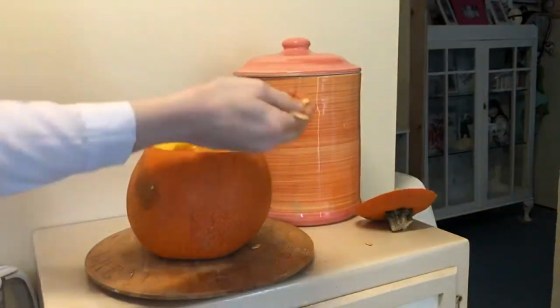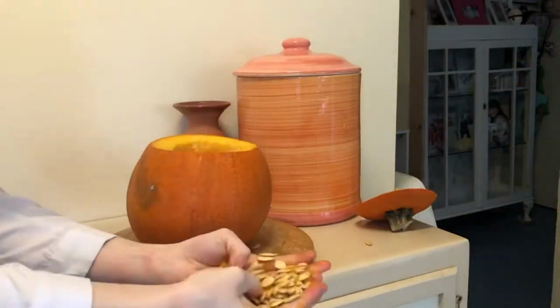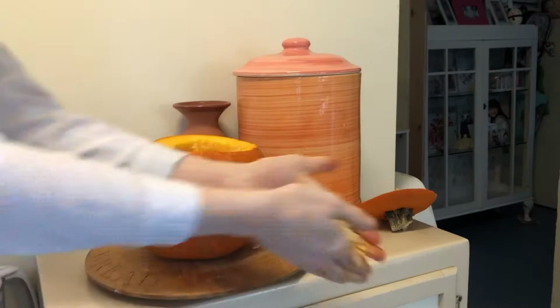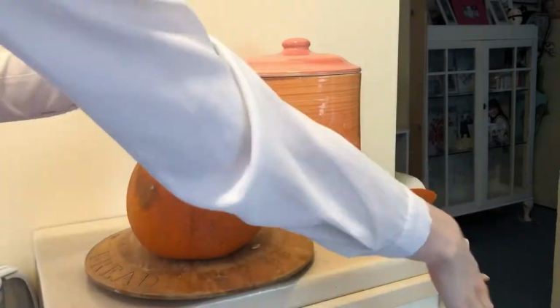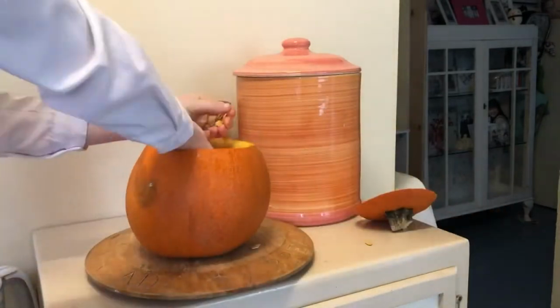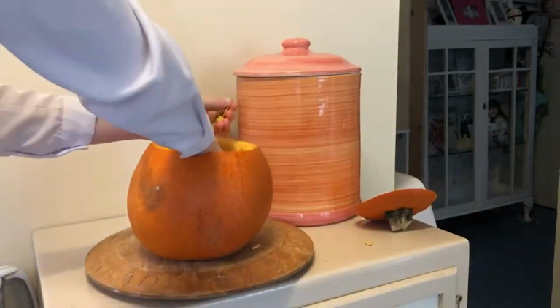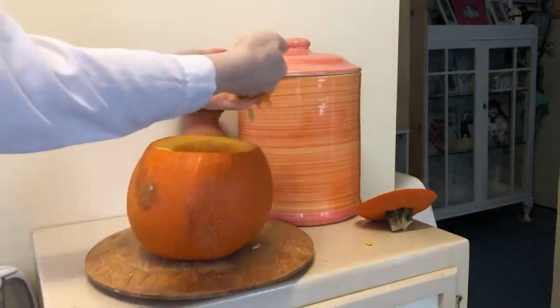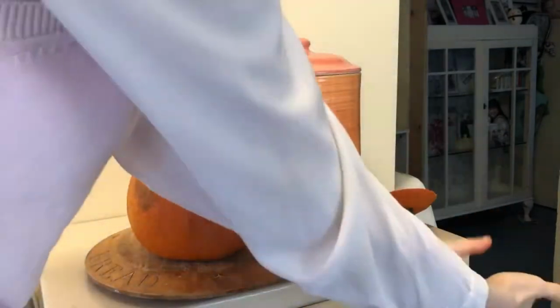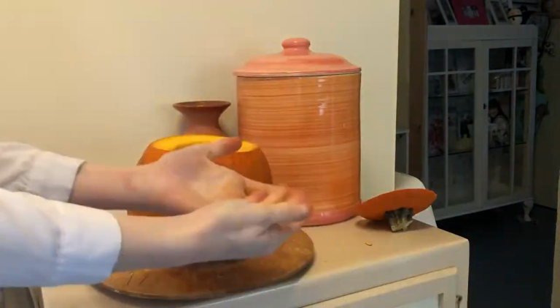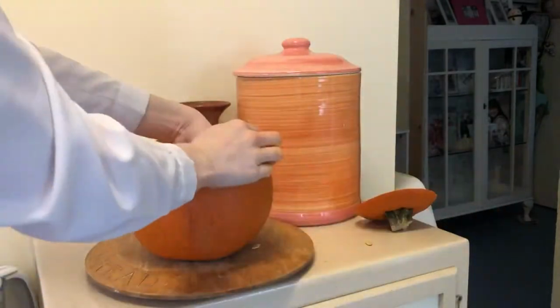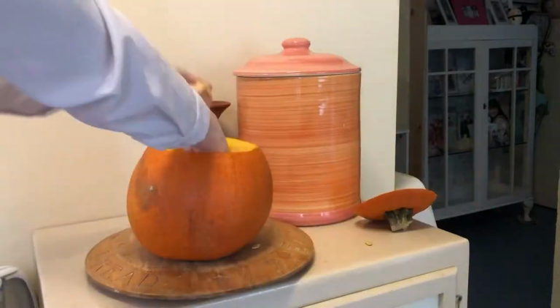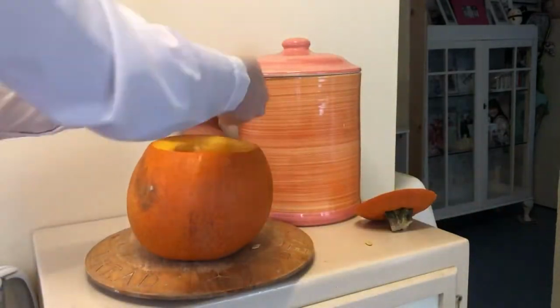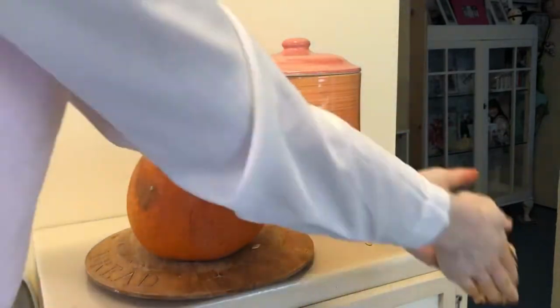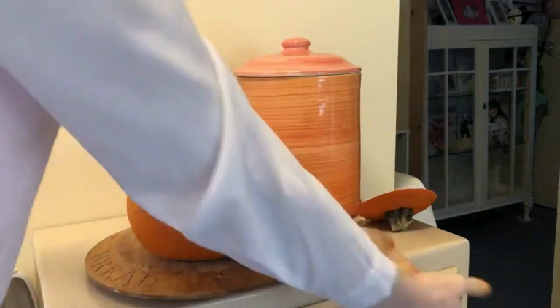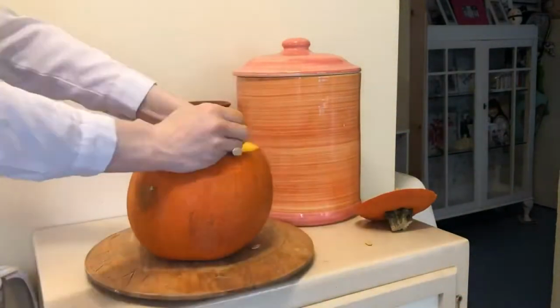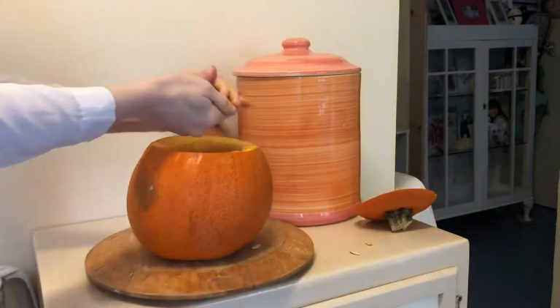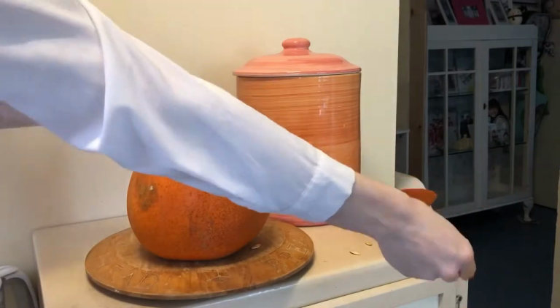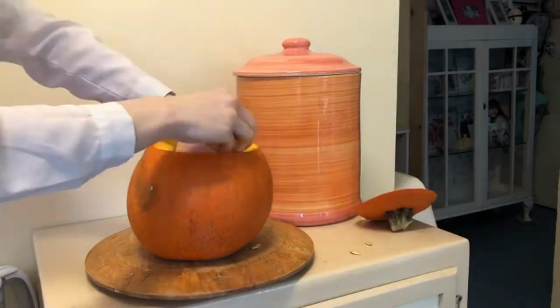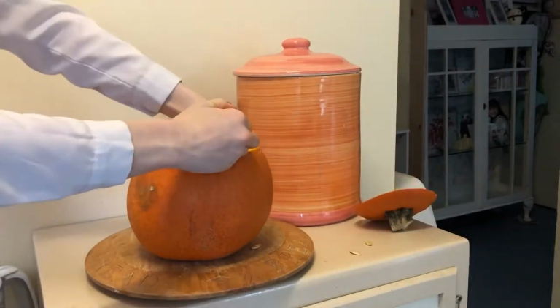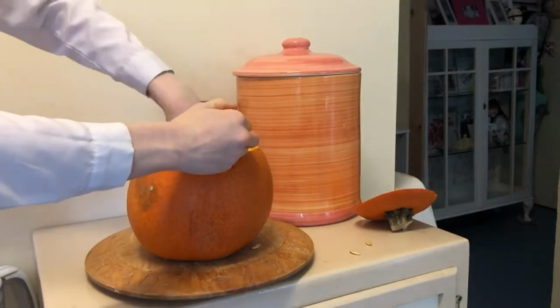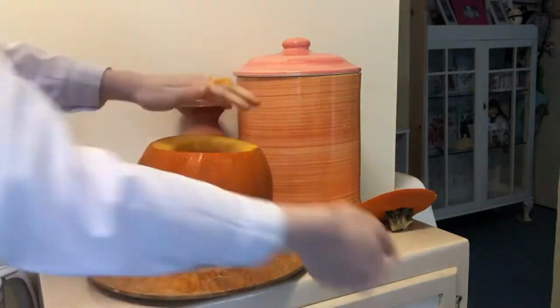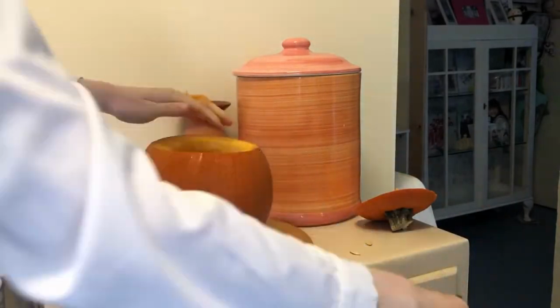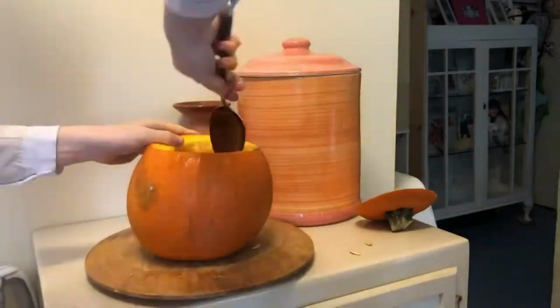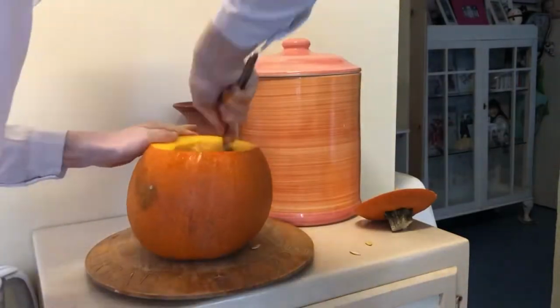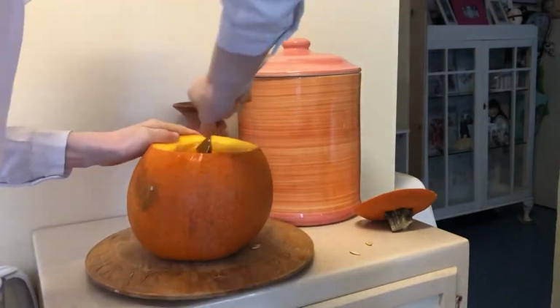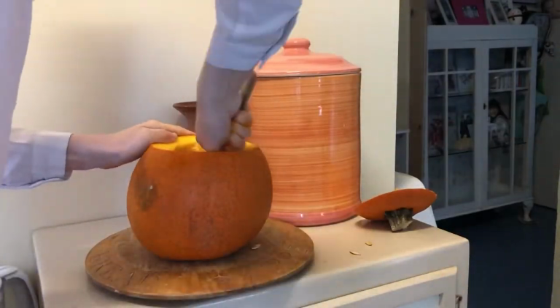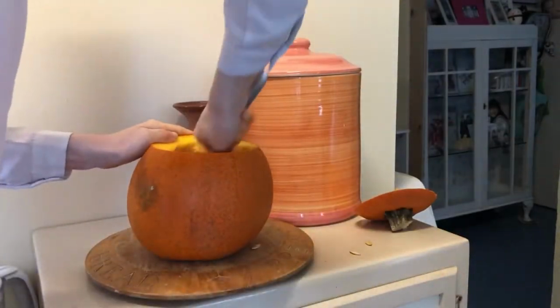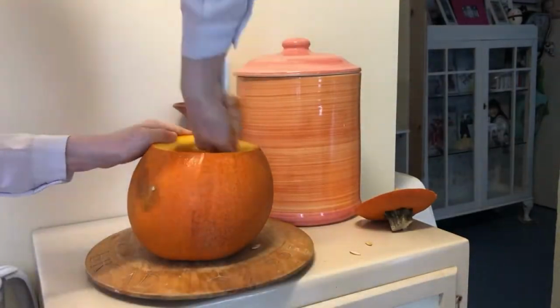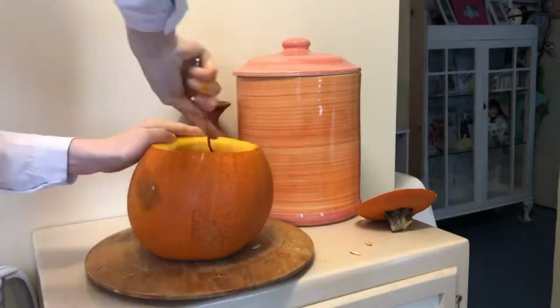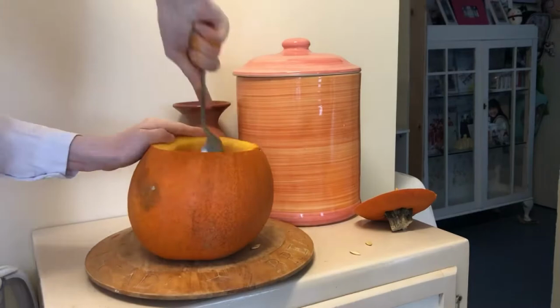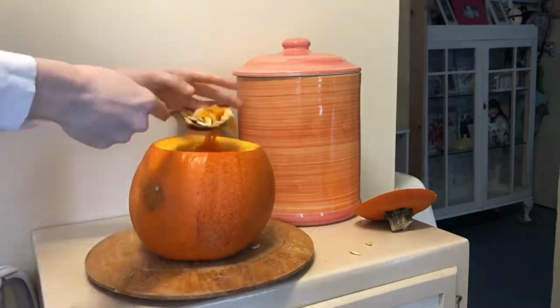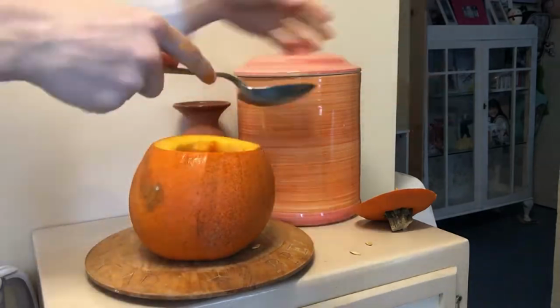I kind of just chucked the seeds on the floor. There was newspaper down there but they slid around and went everywhere, so that took a bit of cleaning up.